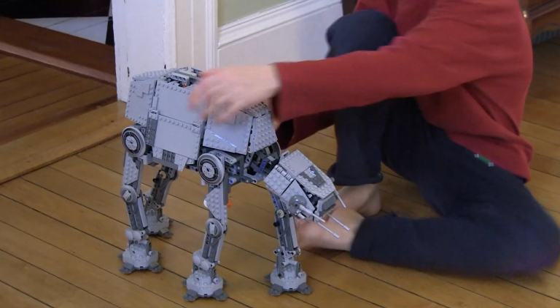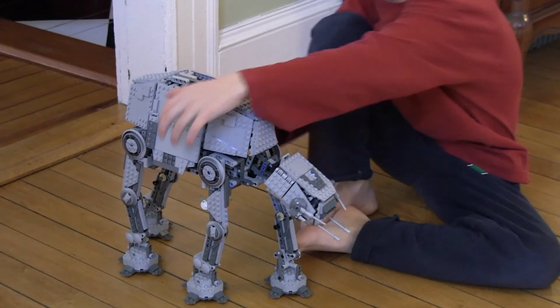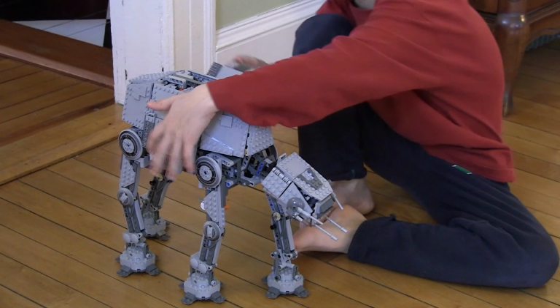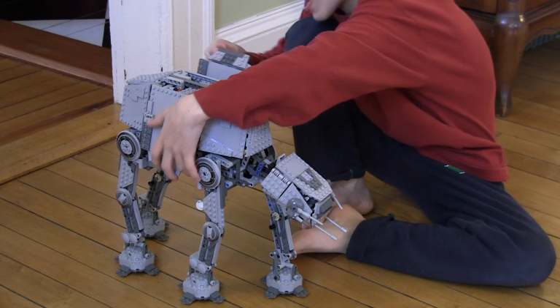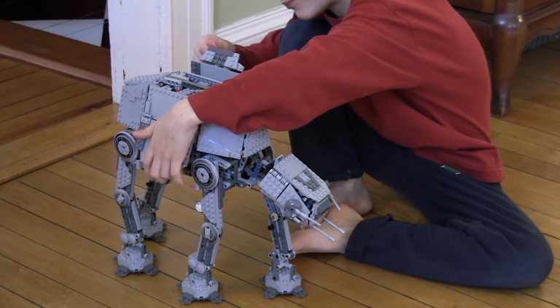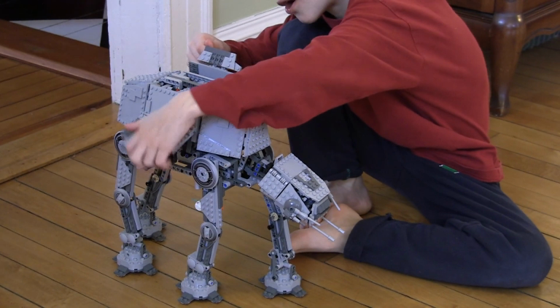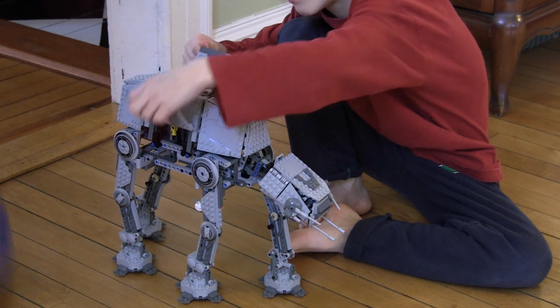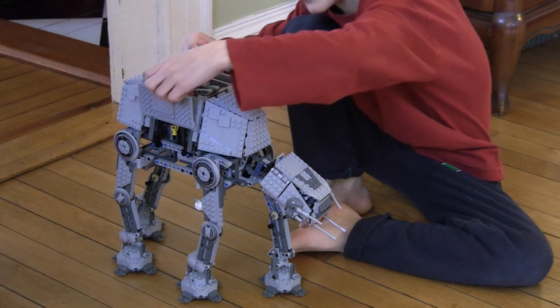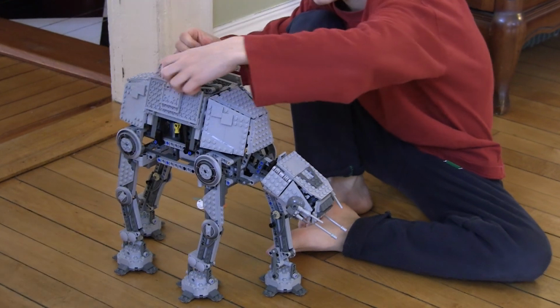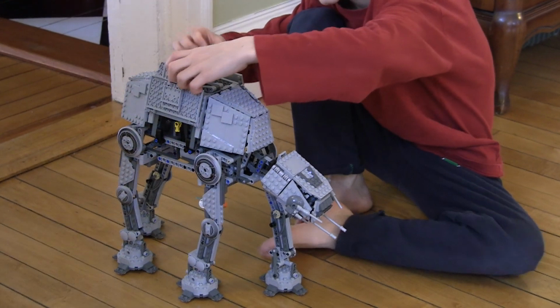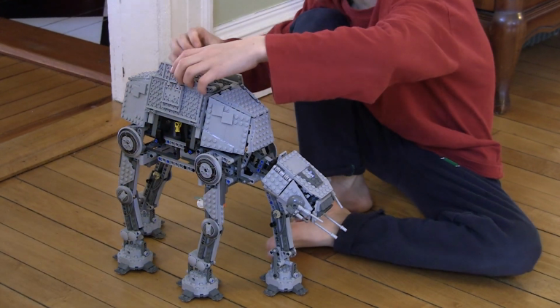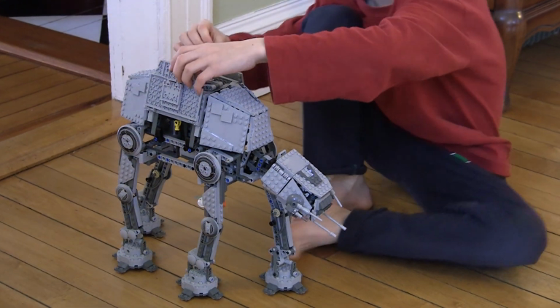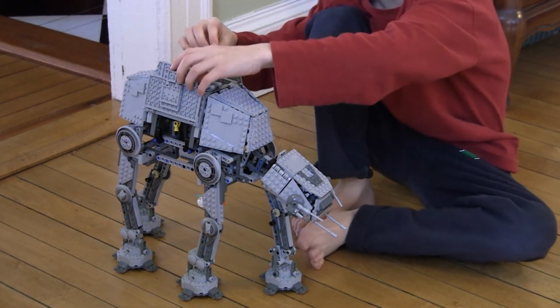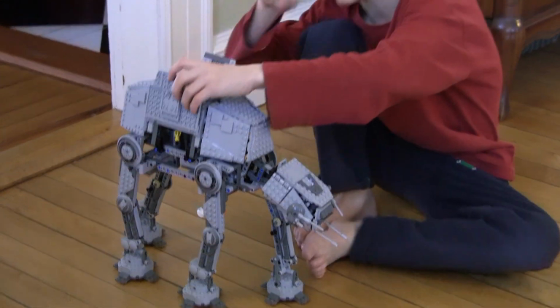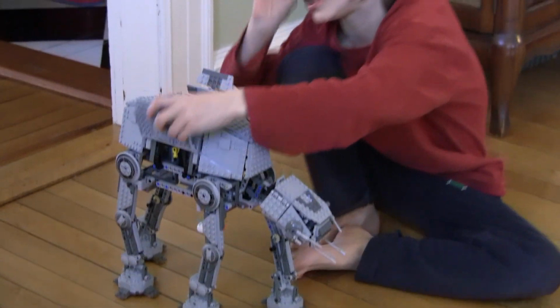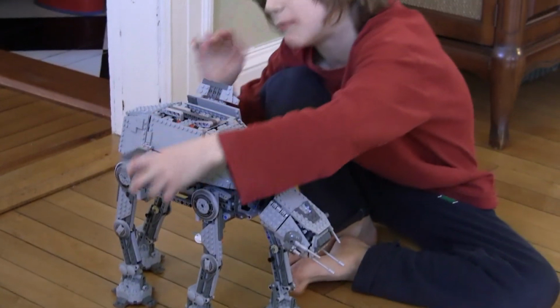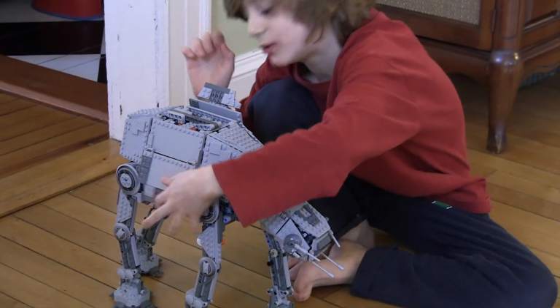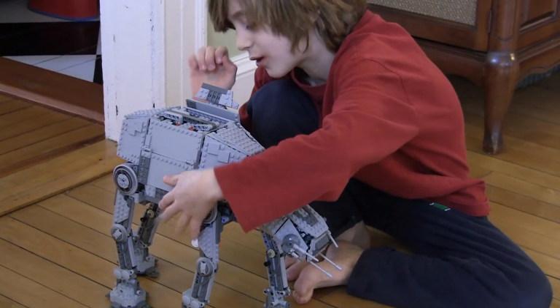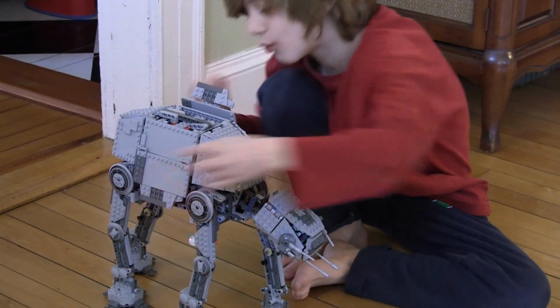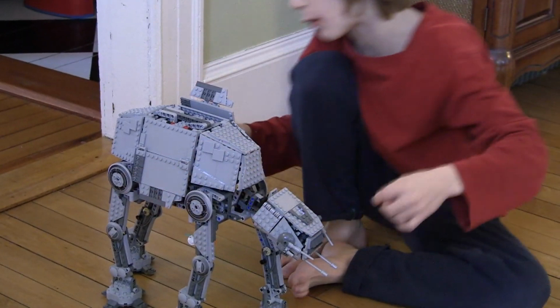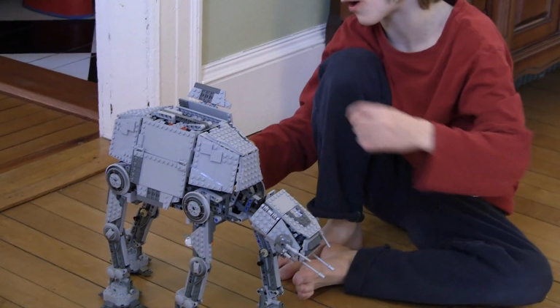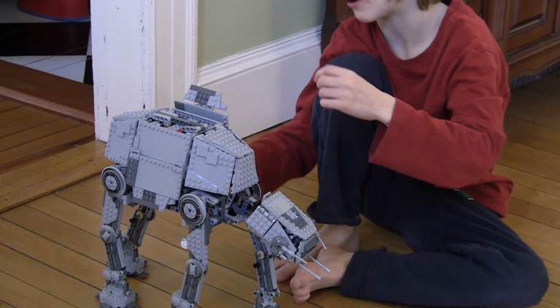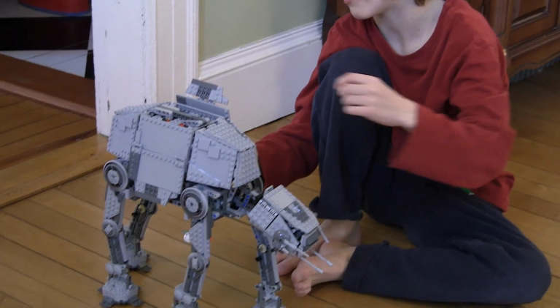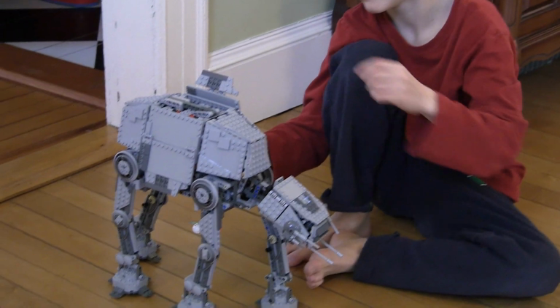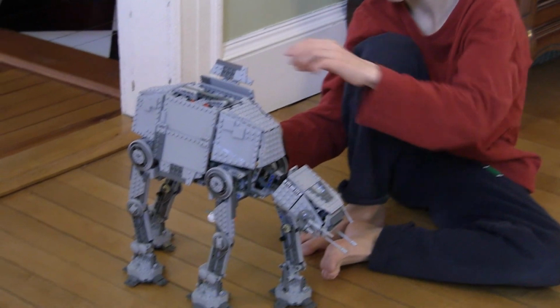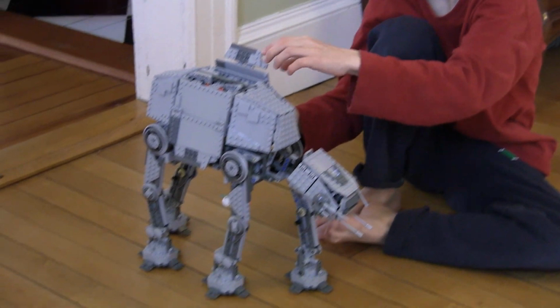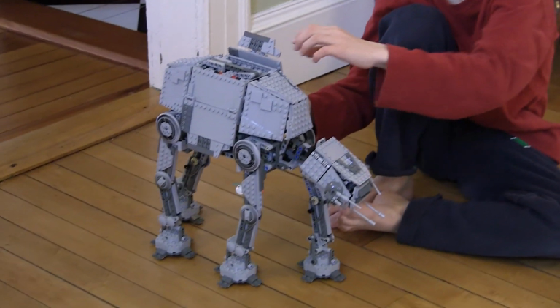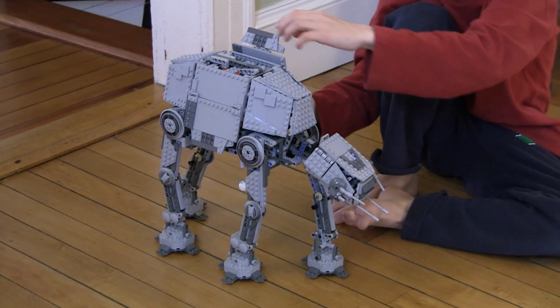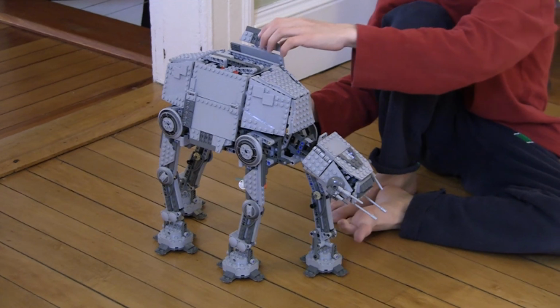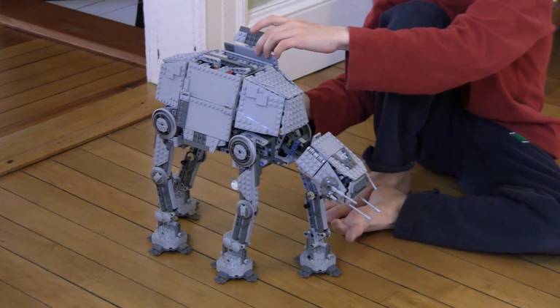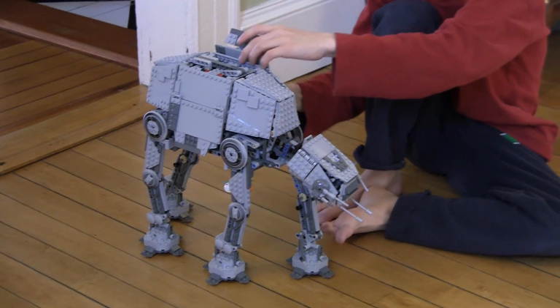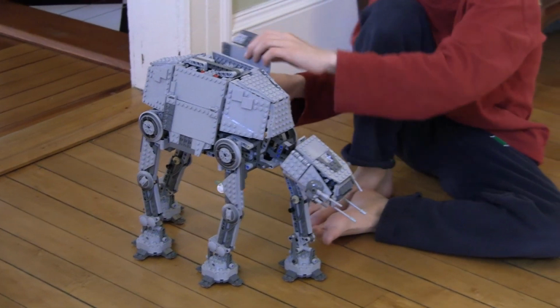These flaps open, and now here's the most cool part — it walks.